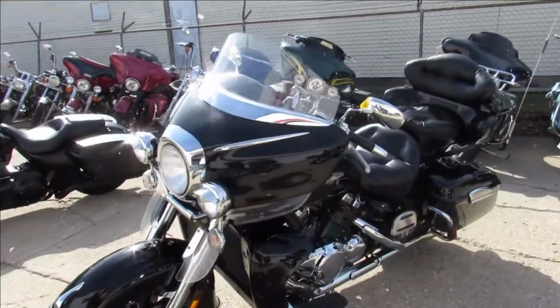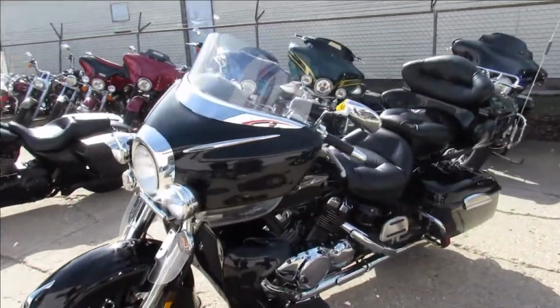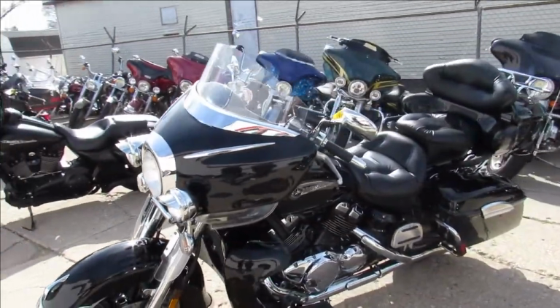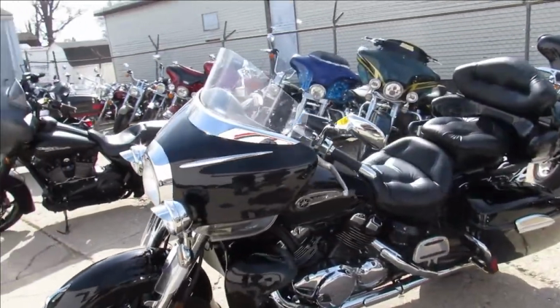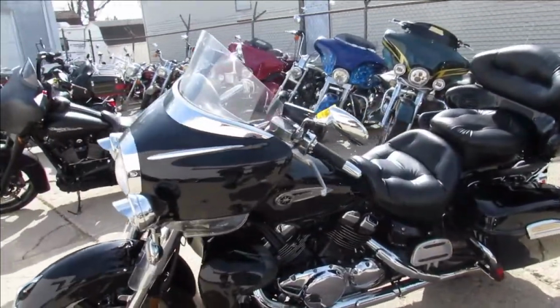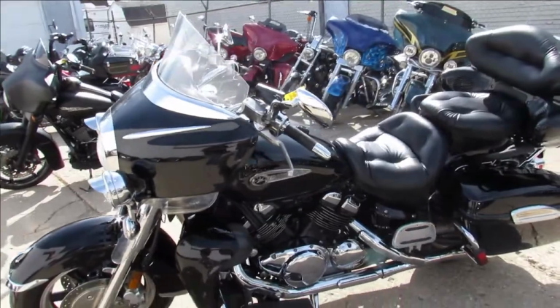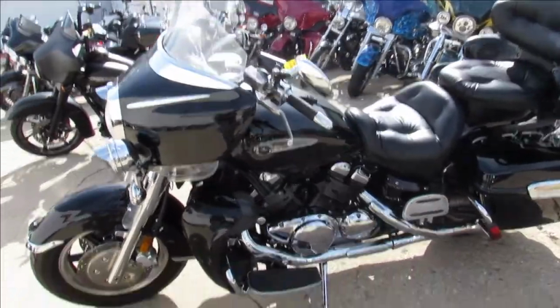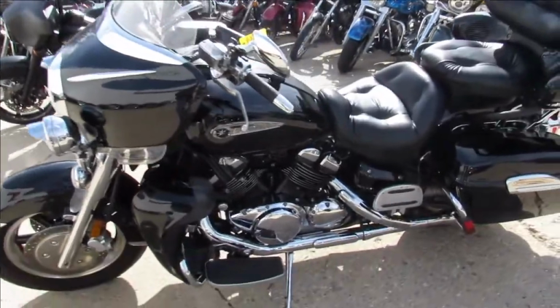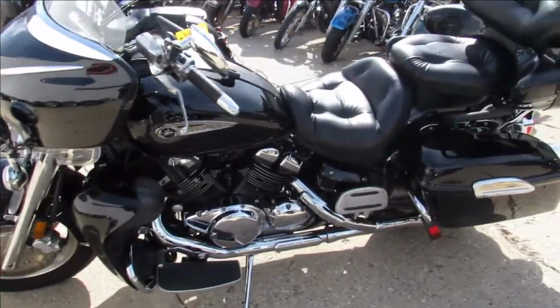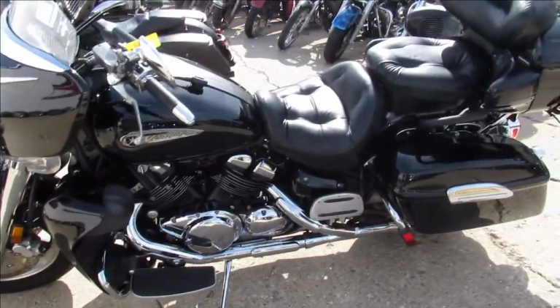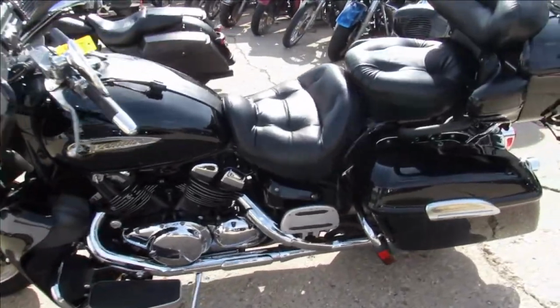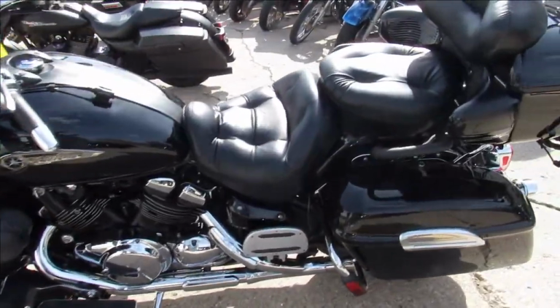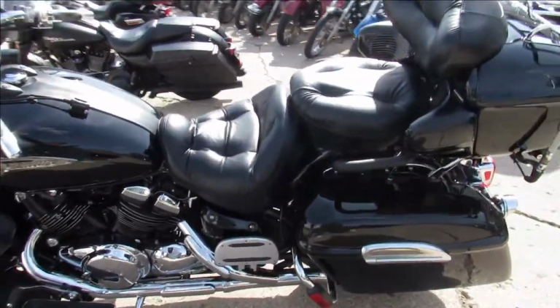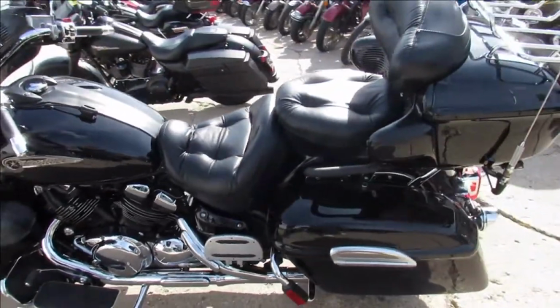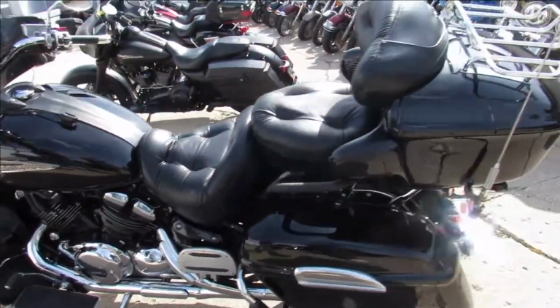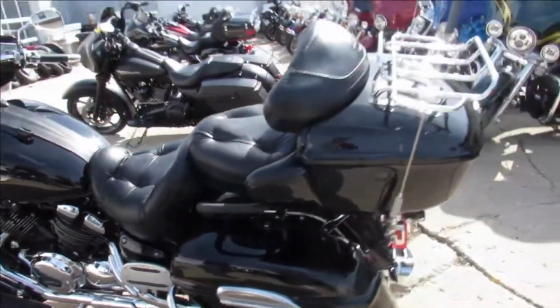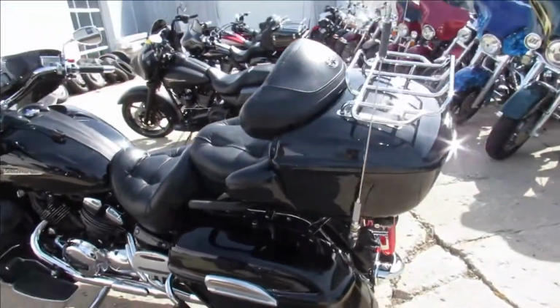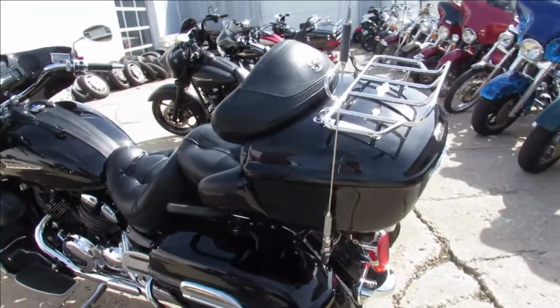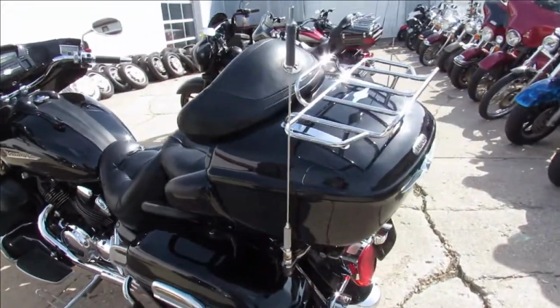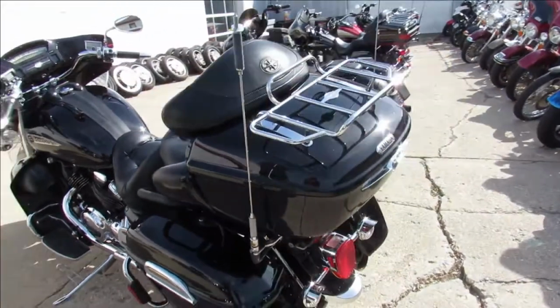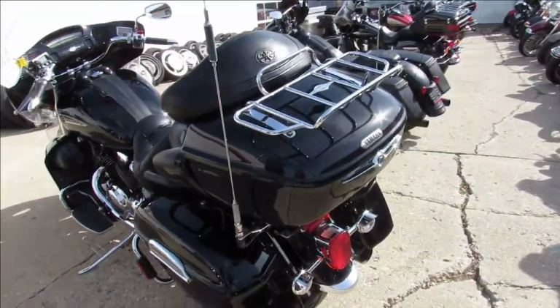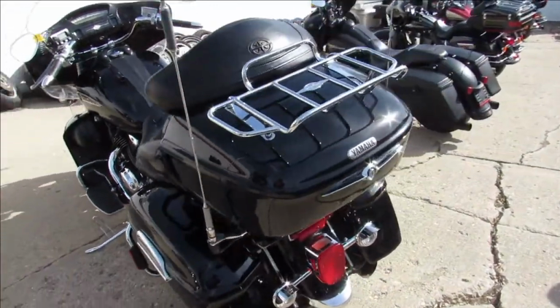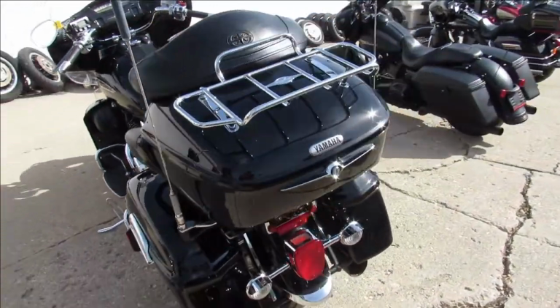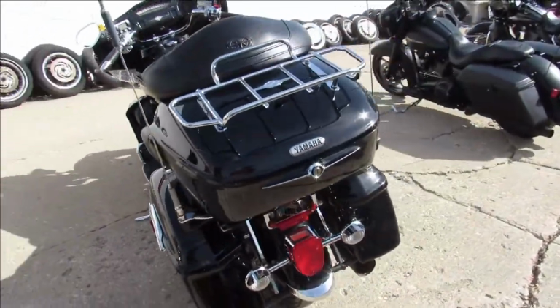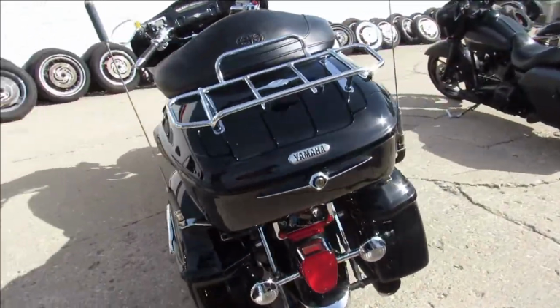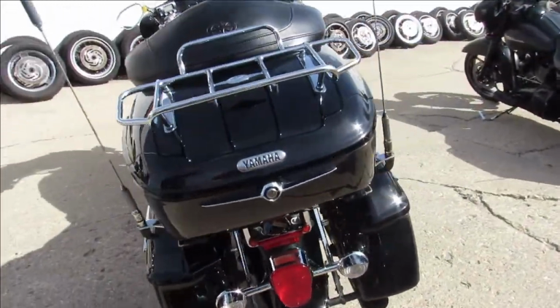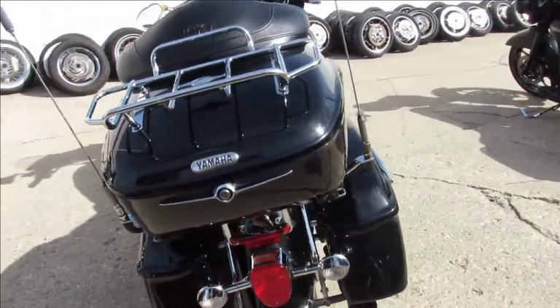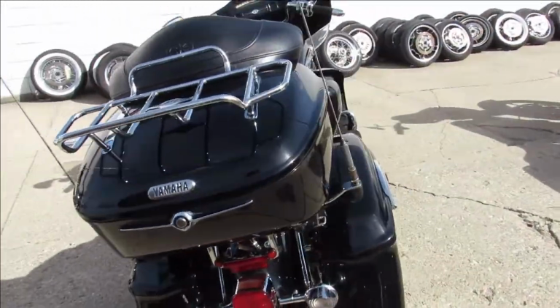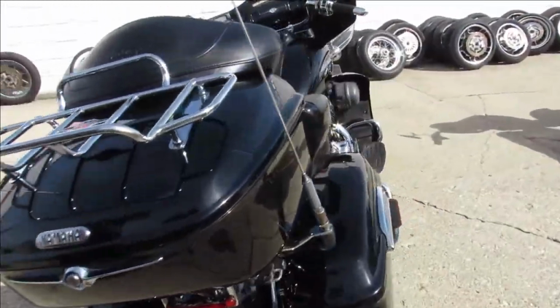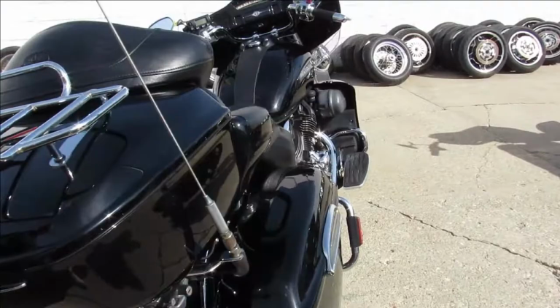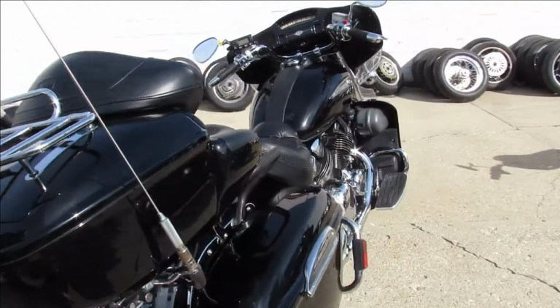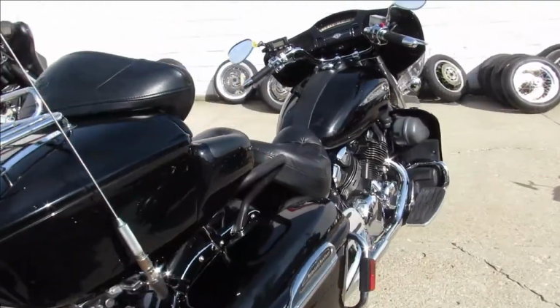Good looking bike, guys. Loaded up with all the chrome. It's got the CB, it's got the radio, cruise control. It's a 1300cc V4 motor. Runs strong. It's just been serviced at a factory authorized Yamaha dealership. It's been inspected, all the fluids have been changed.